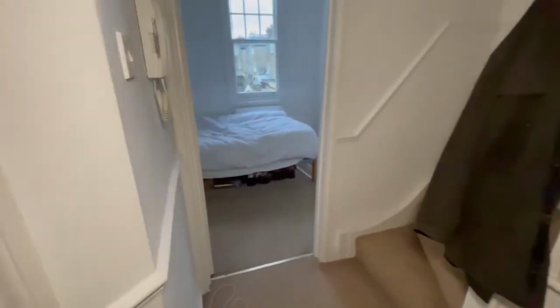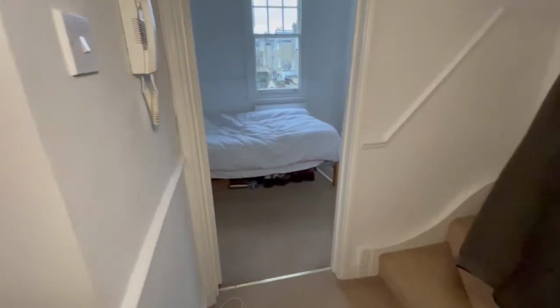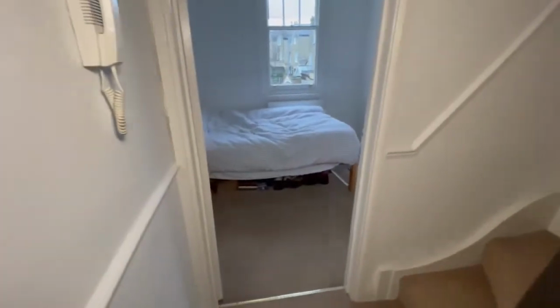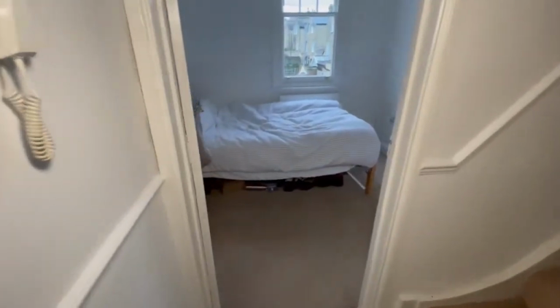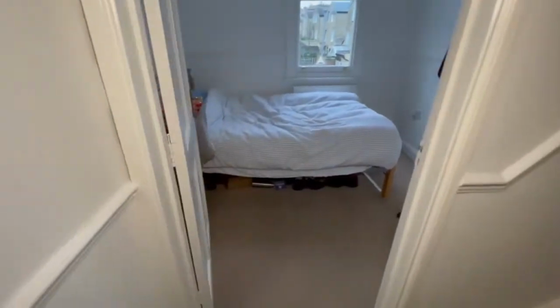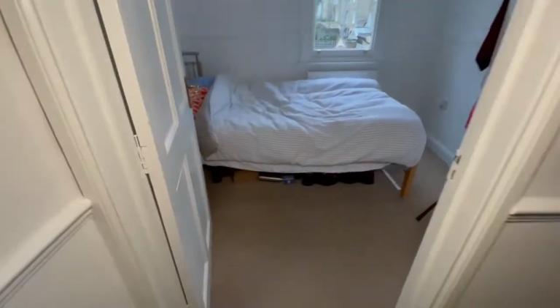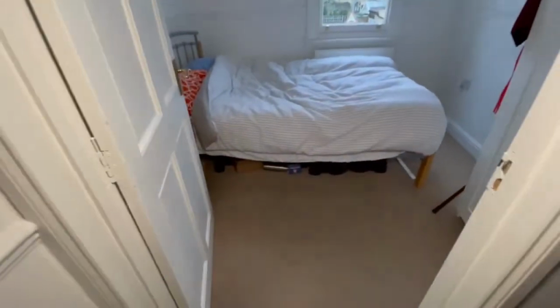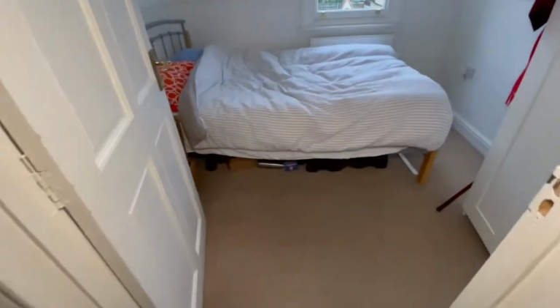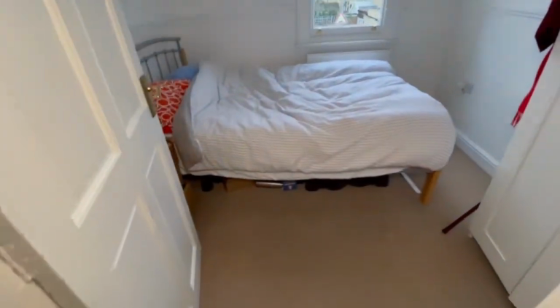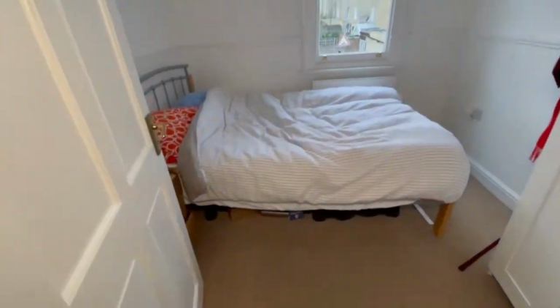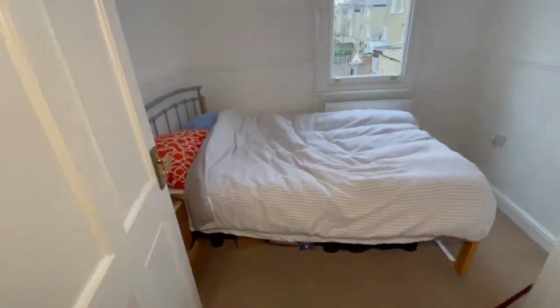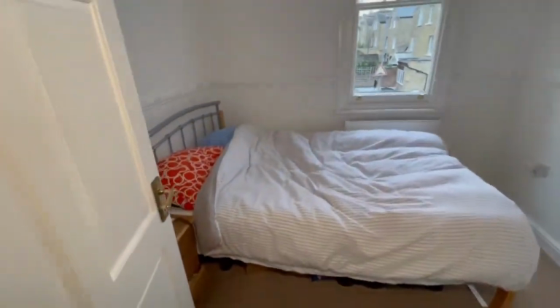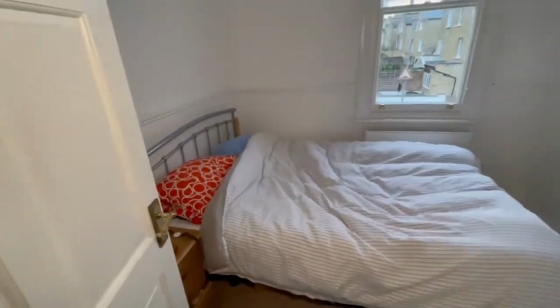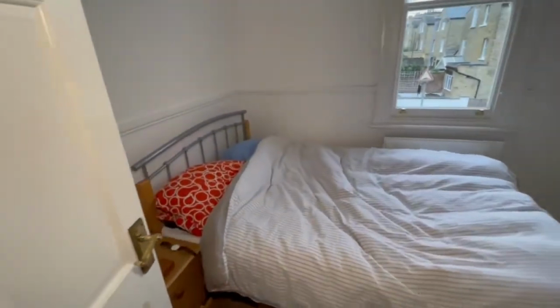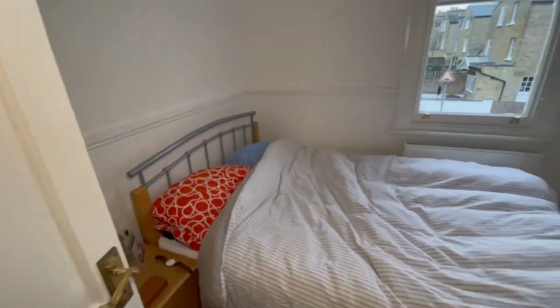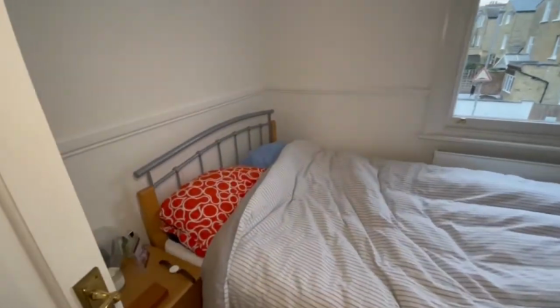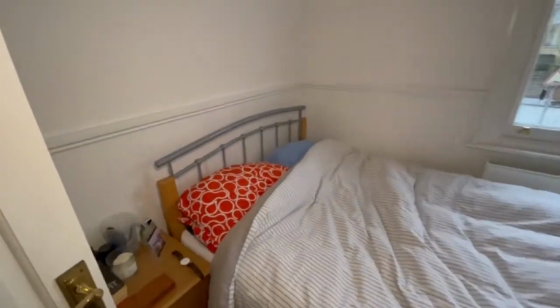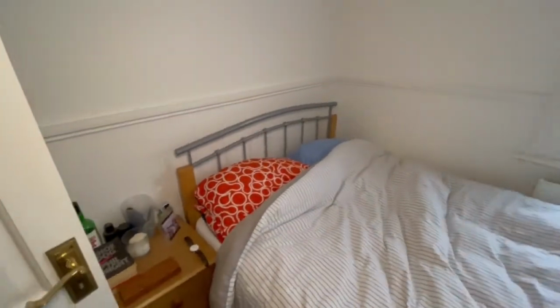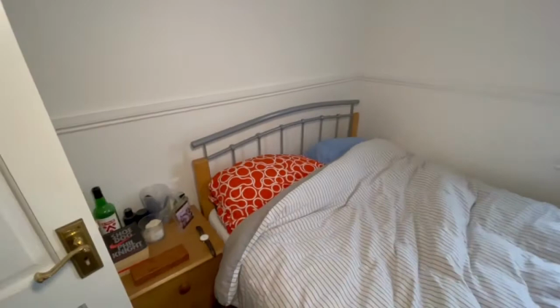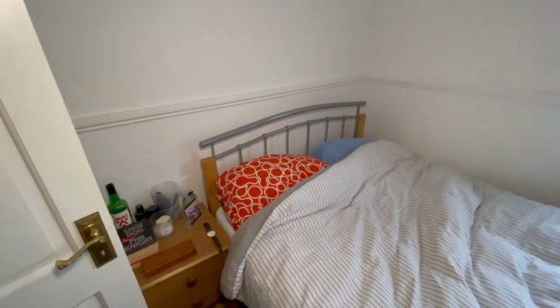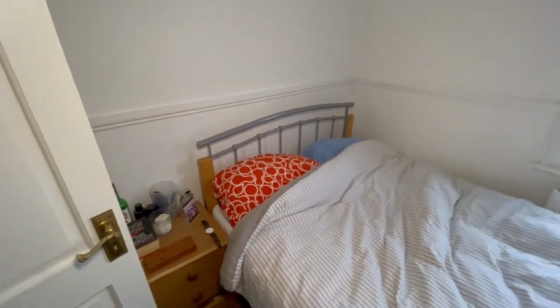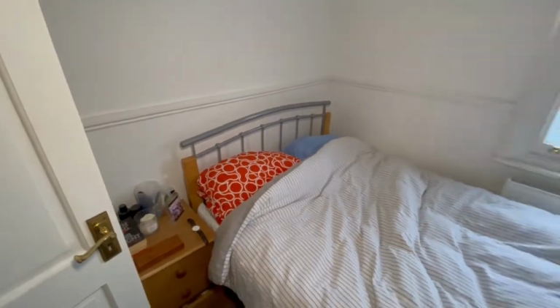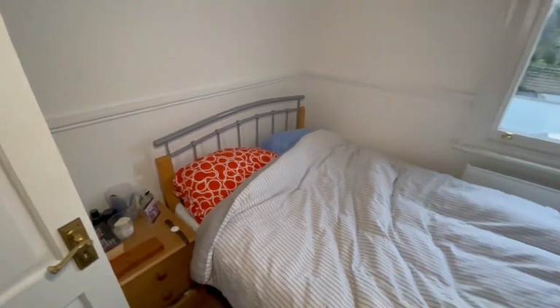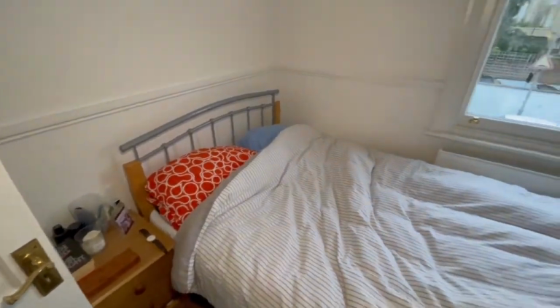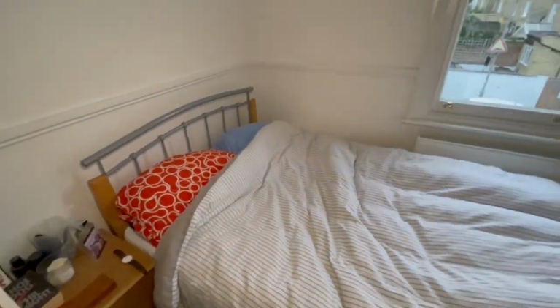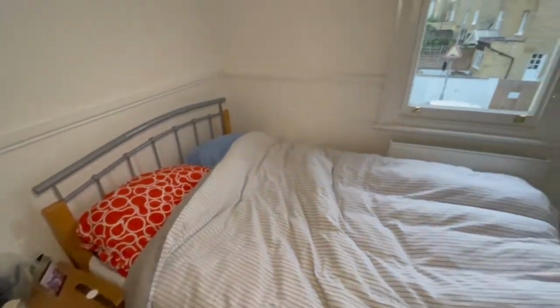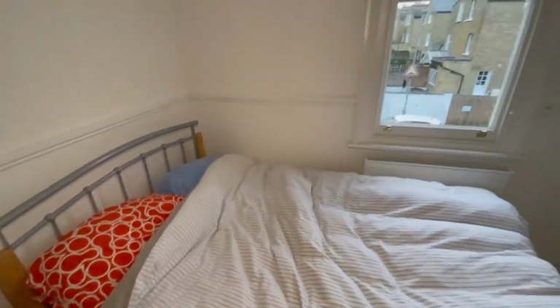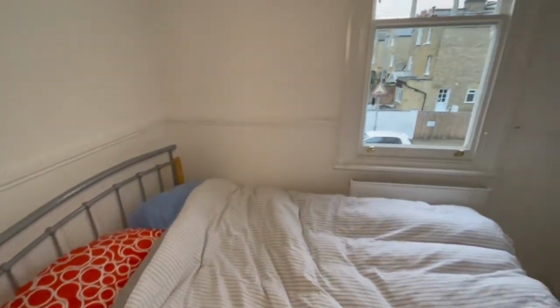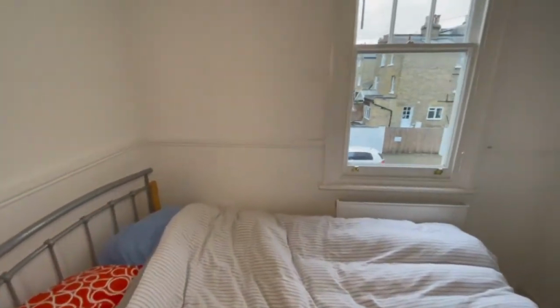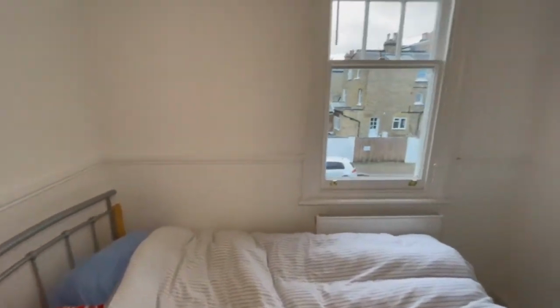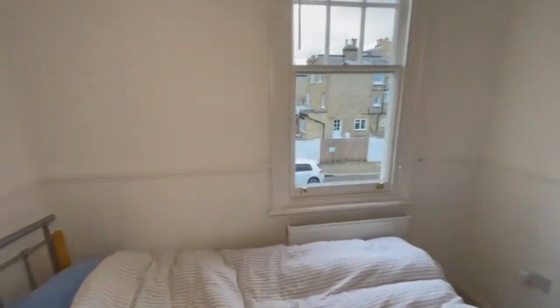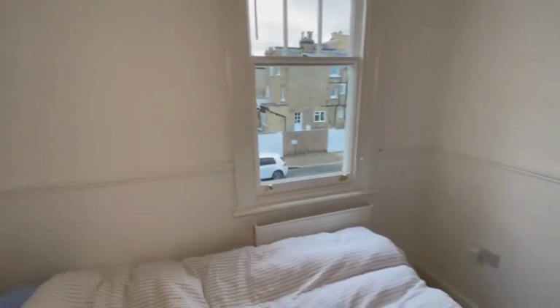We walk into bedroom four, which is still a good-sized double bedroom with a full-size double bed, bedside unit, and of course a wardrobe too.